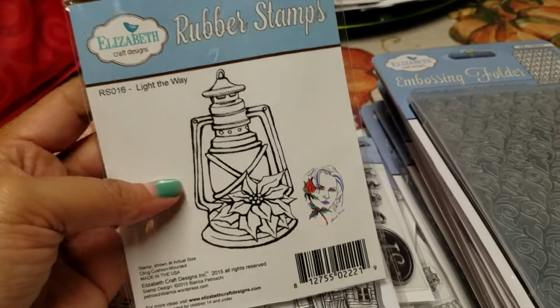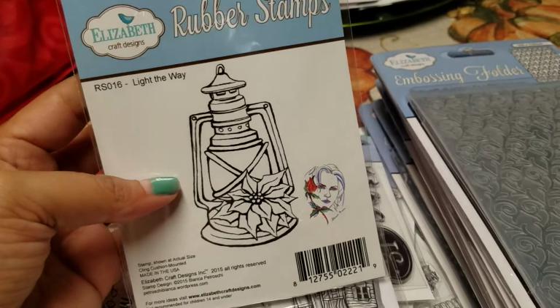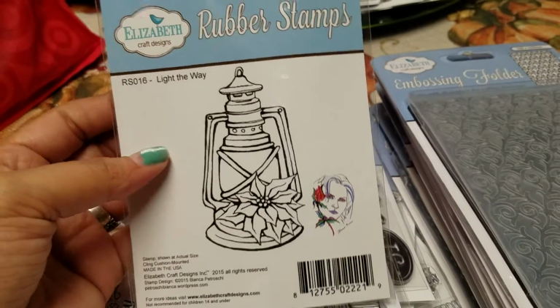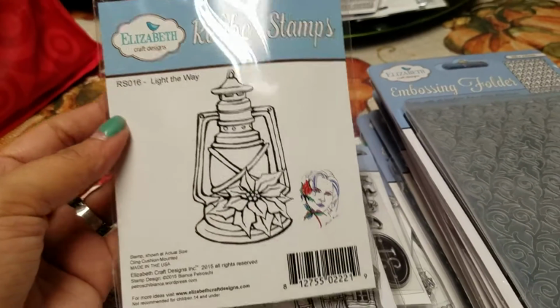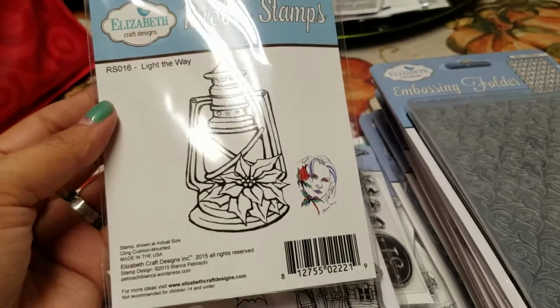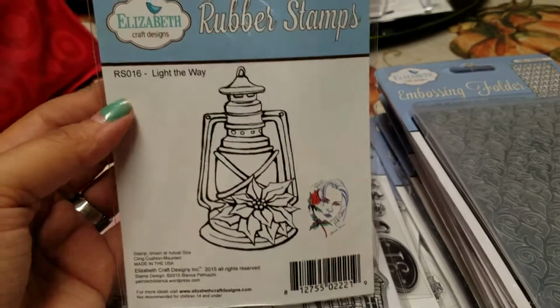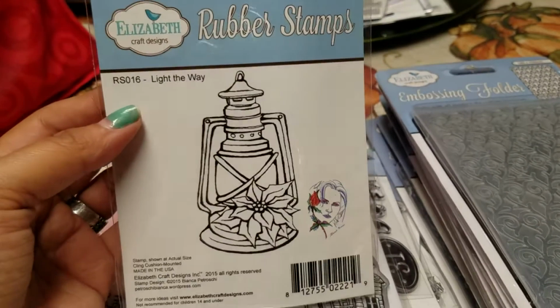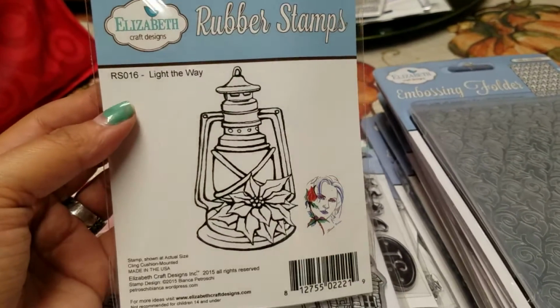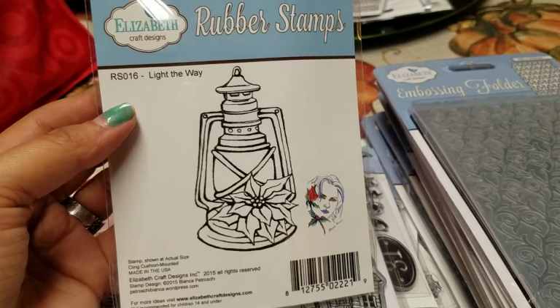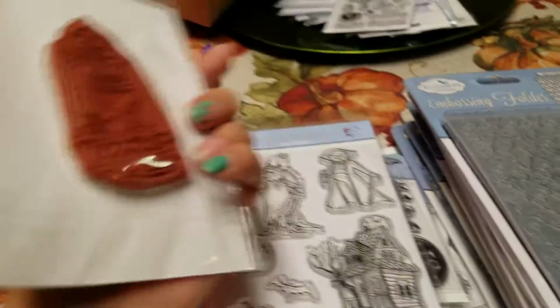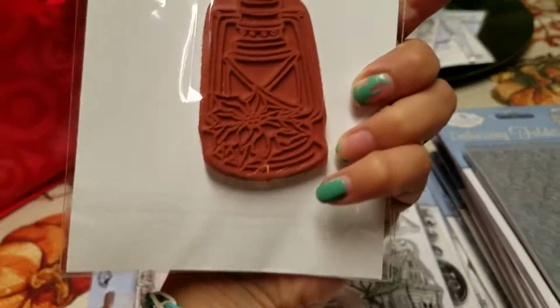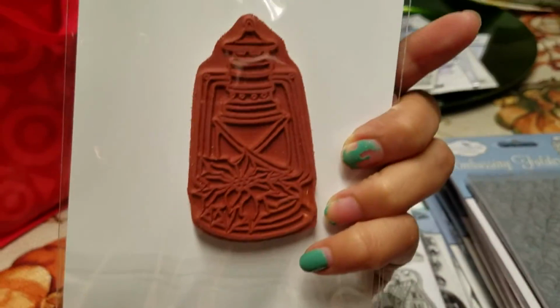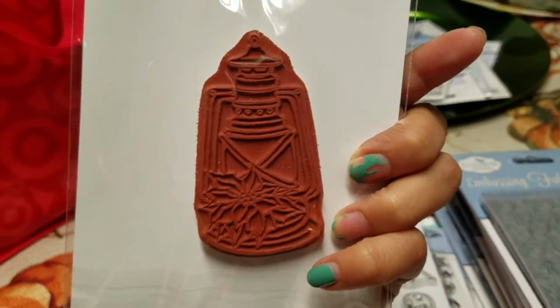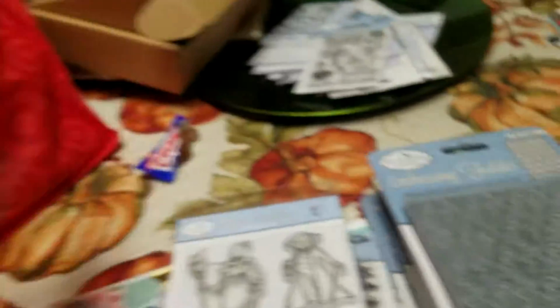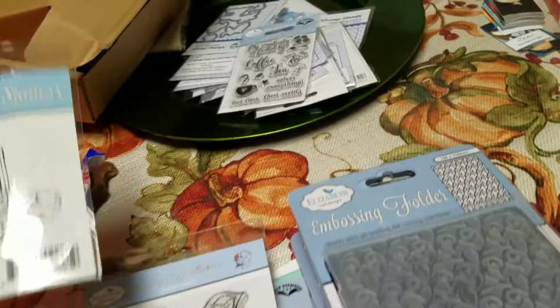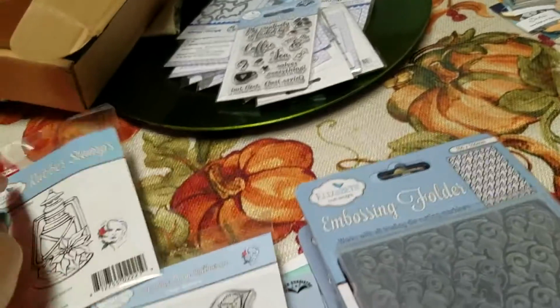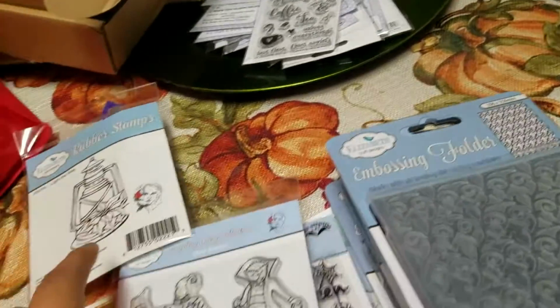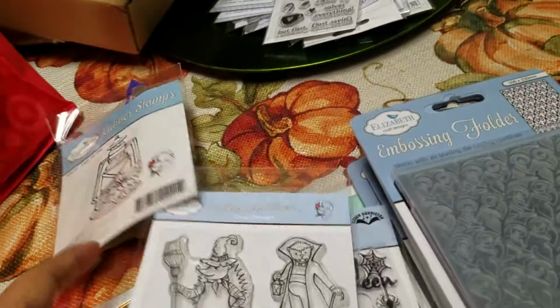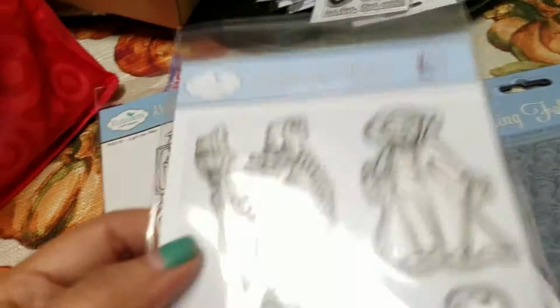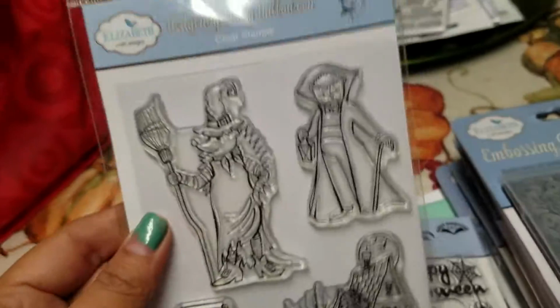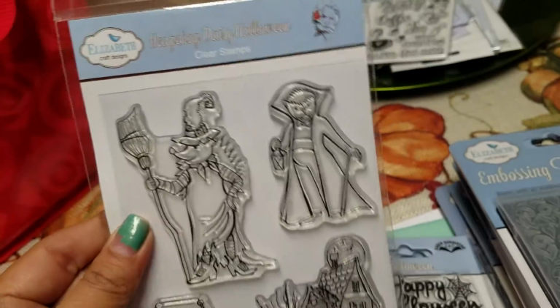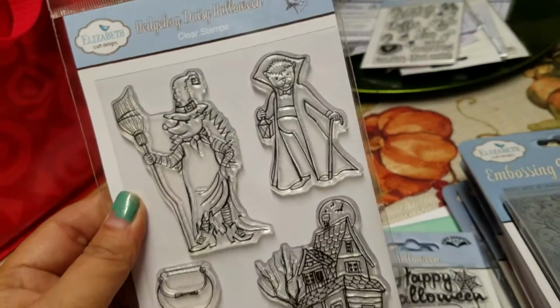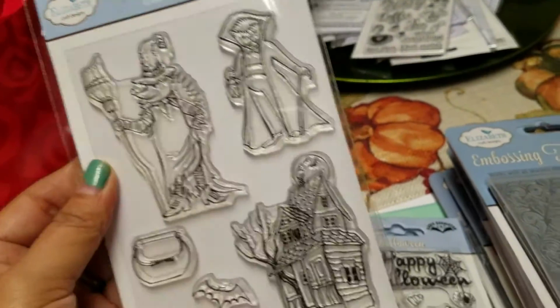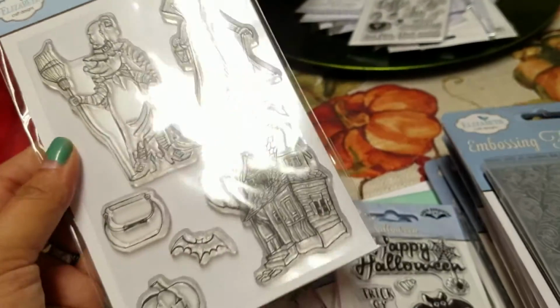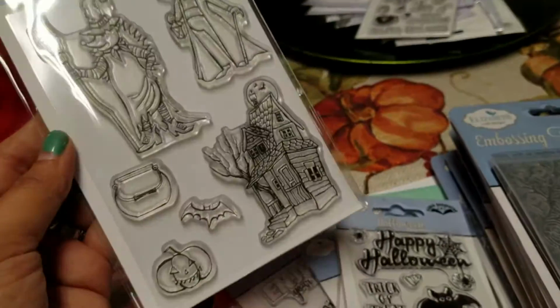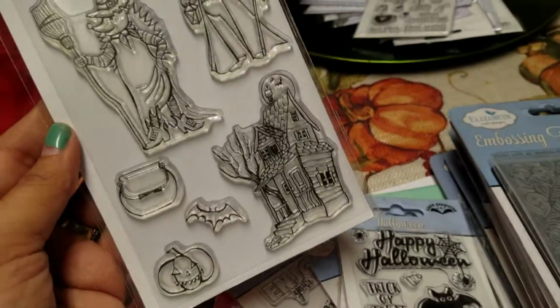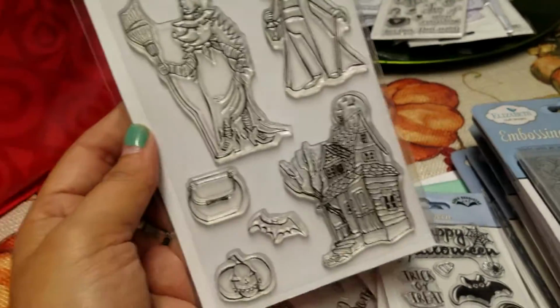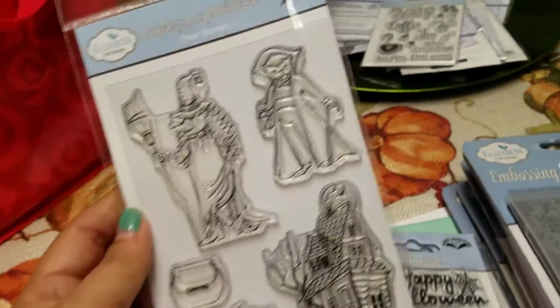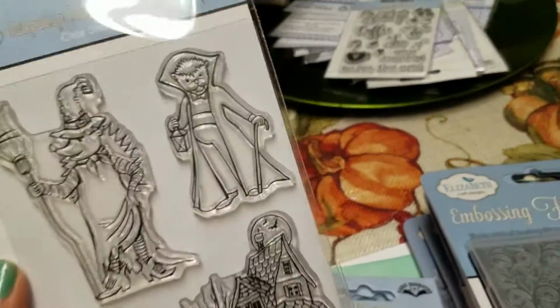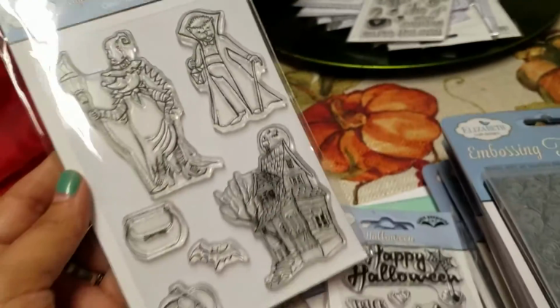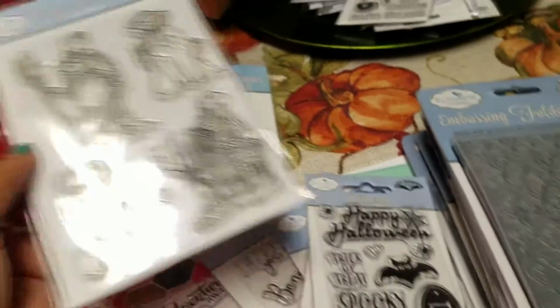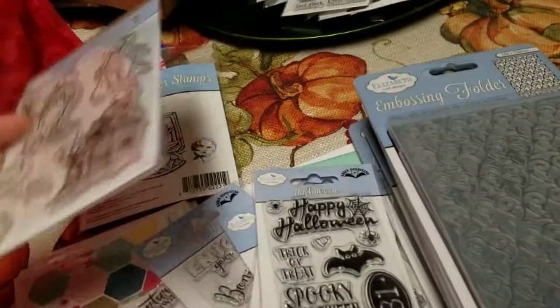These were, I believe, like $3 and this is a little Christmas lamp. And then this one, the Halloween one, which I don't even know why I got this one if I have tons of Halloween. But I got this one.